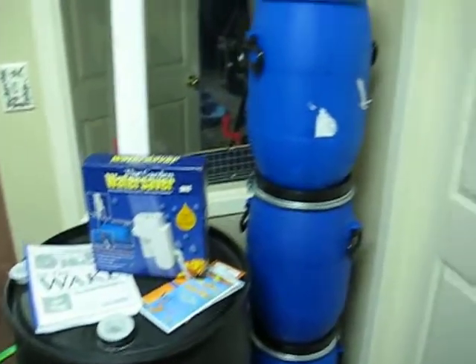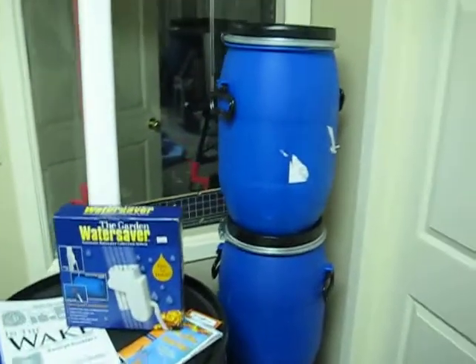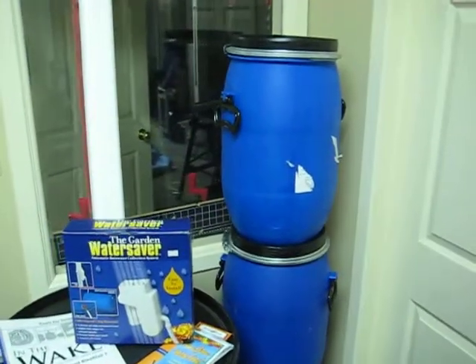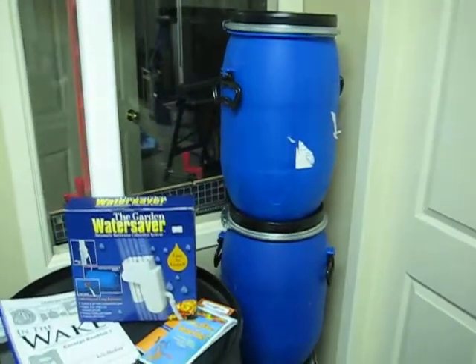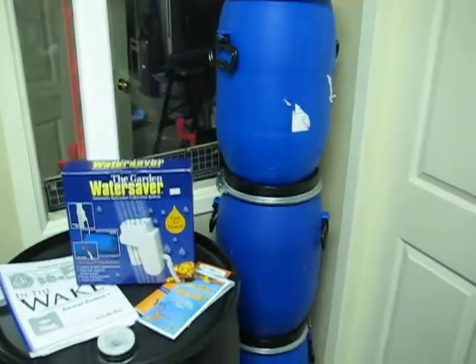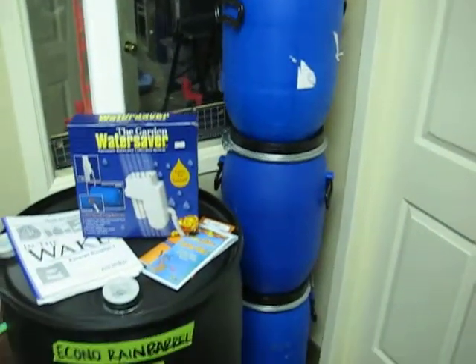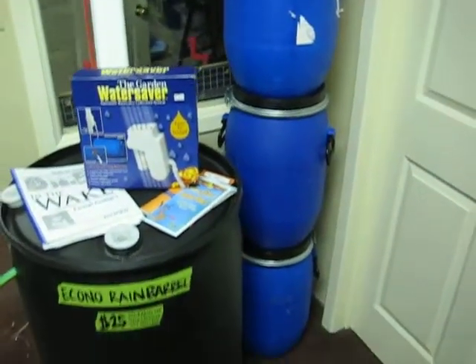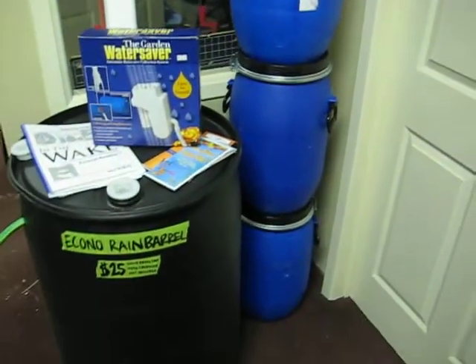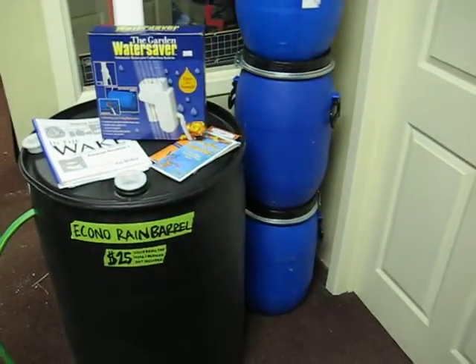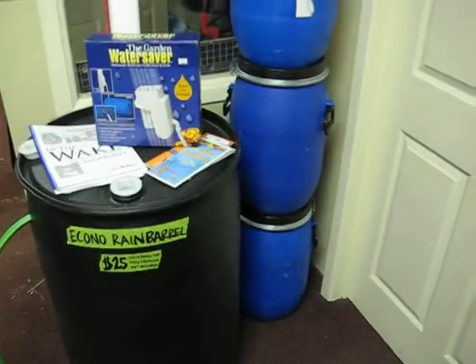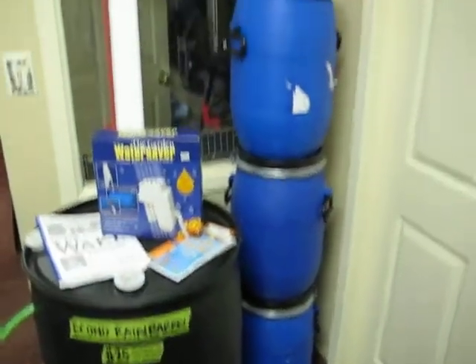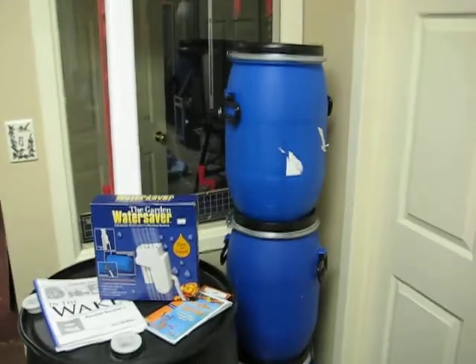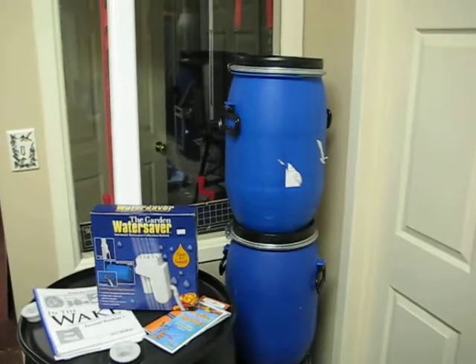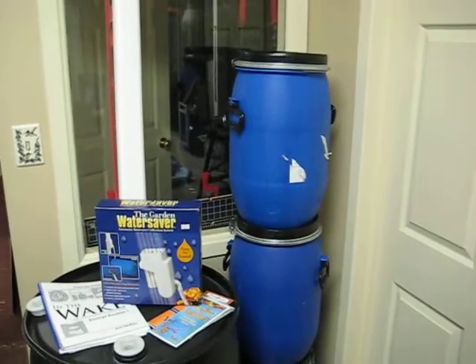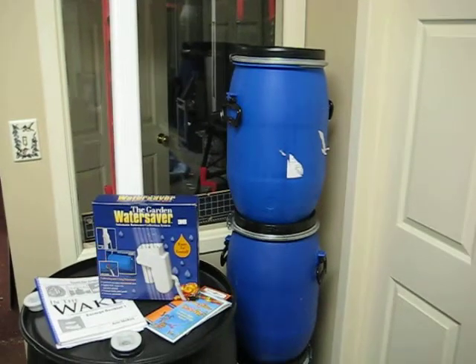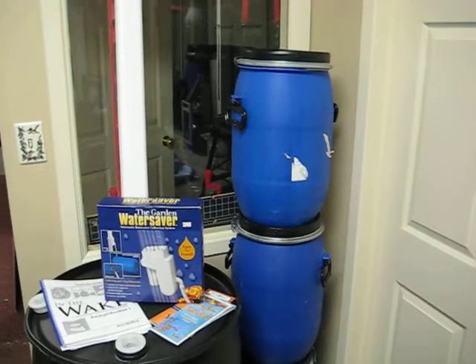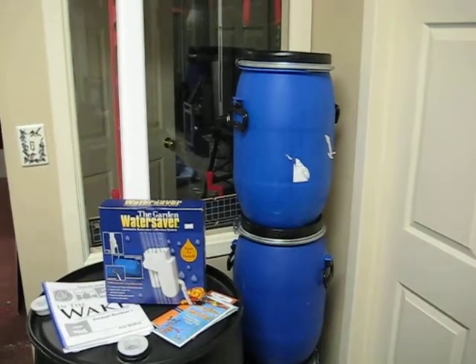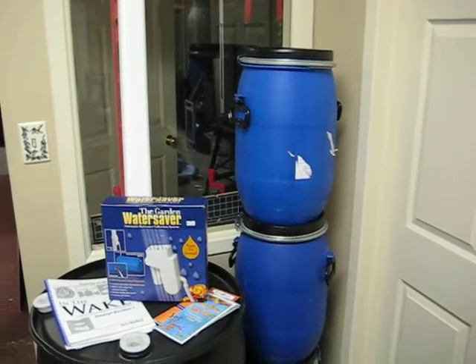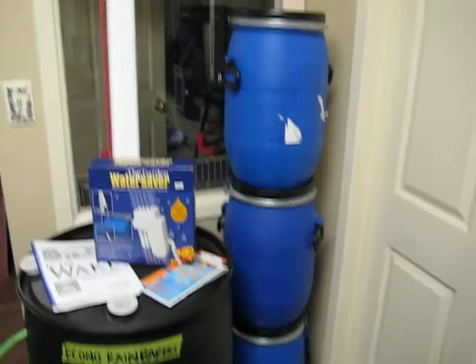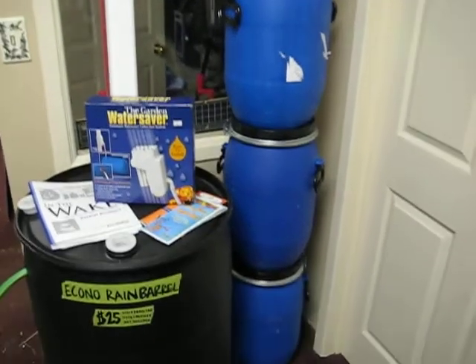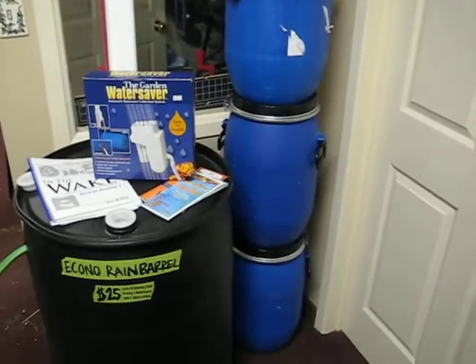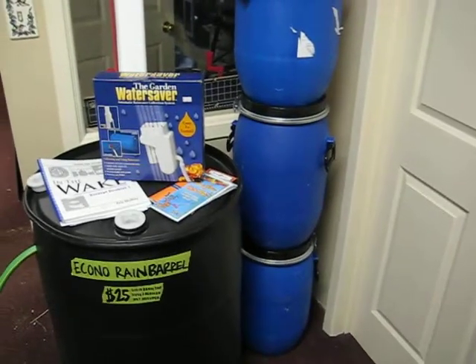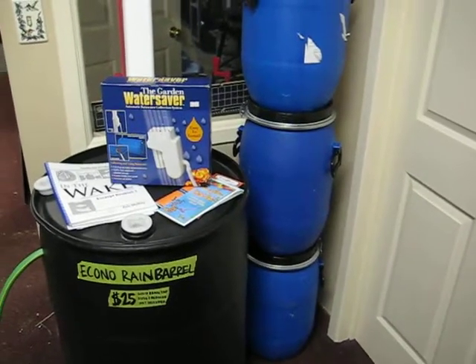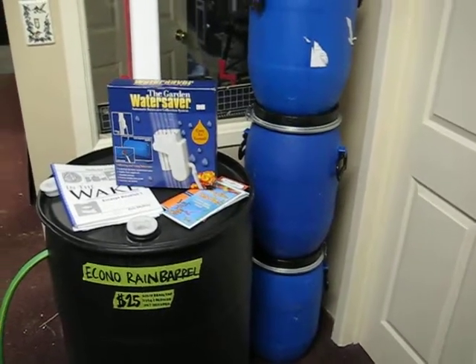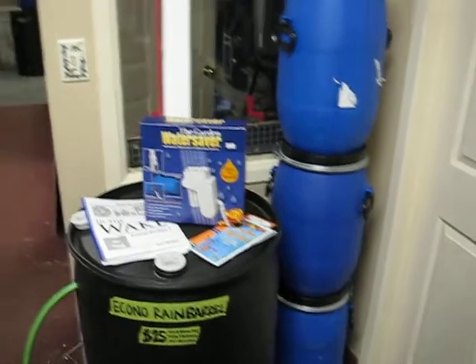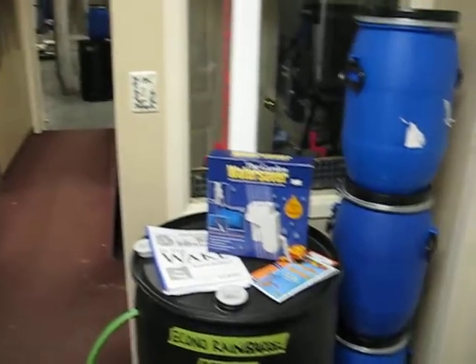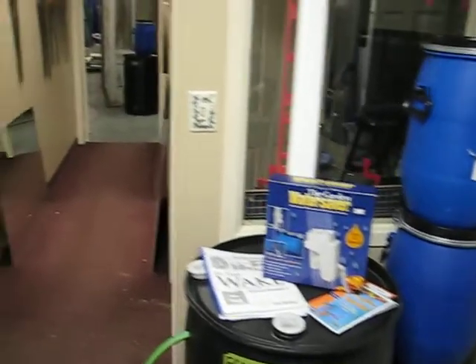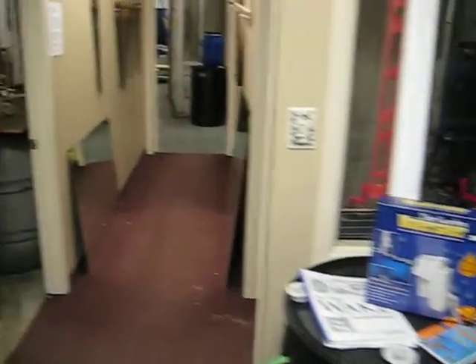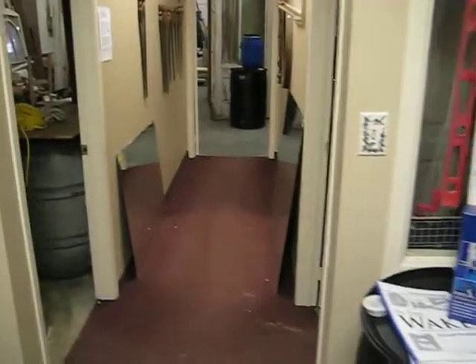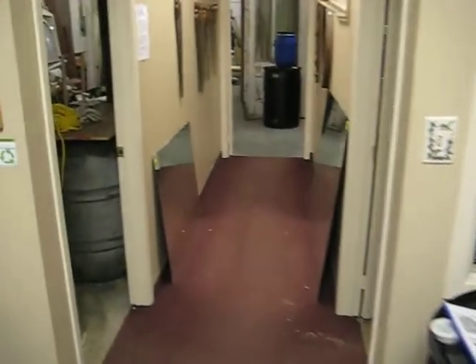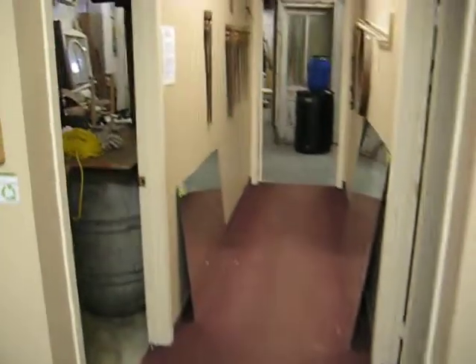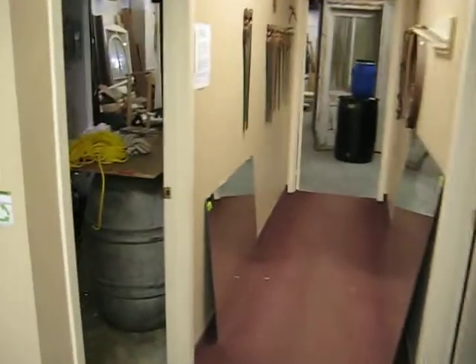Here are some 5-gallon barrels that are watertight with handles — very sturdy barrels at $15 each, great for camping or storing other items.